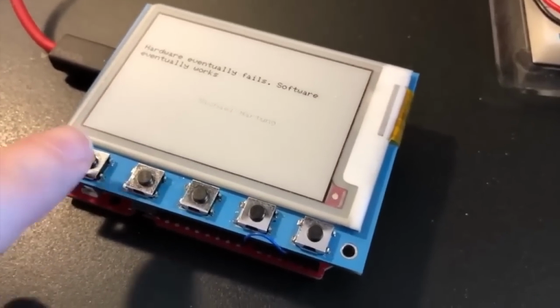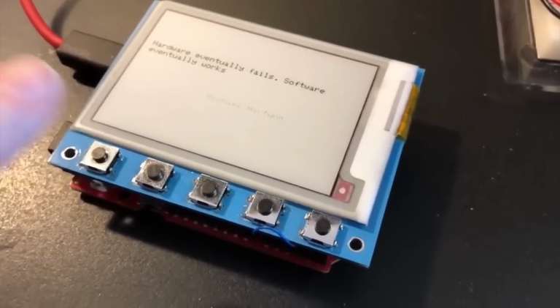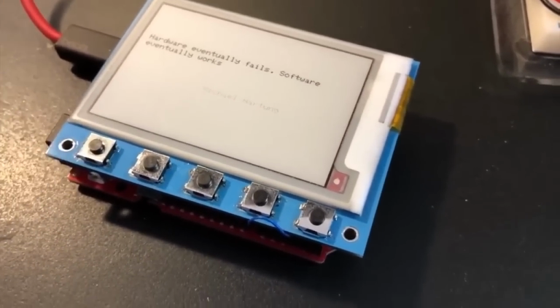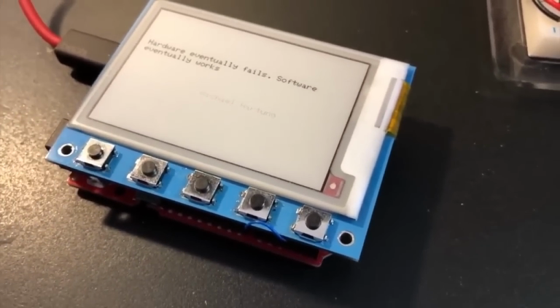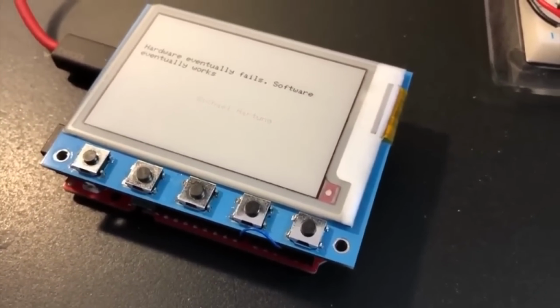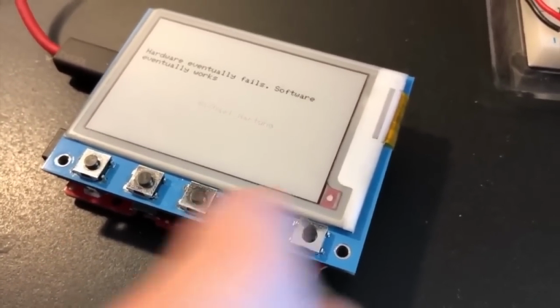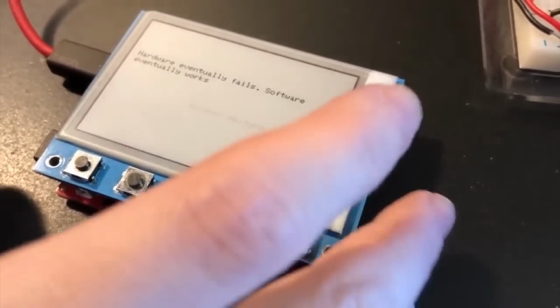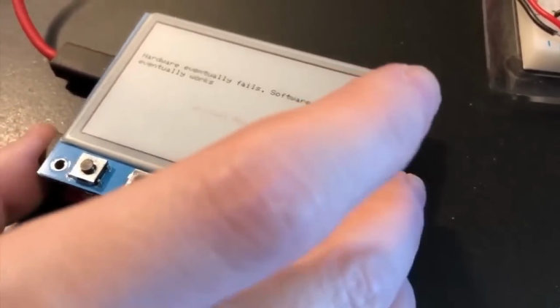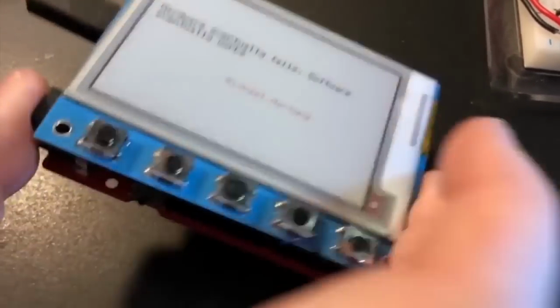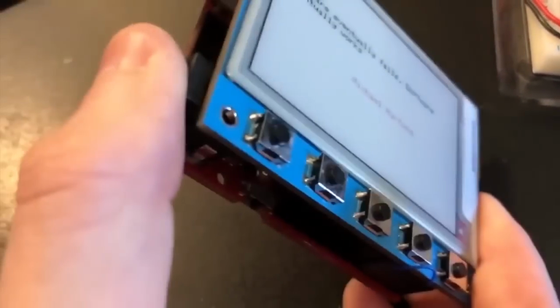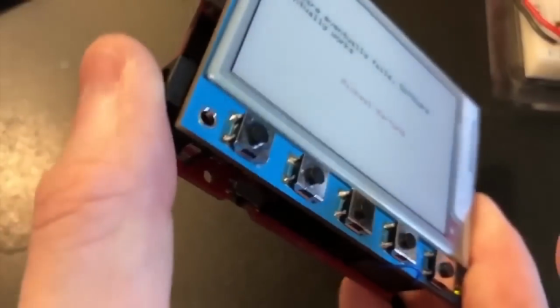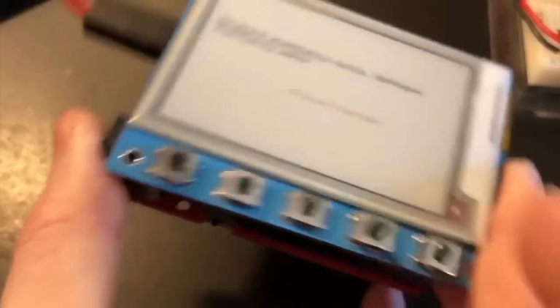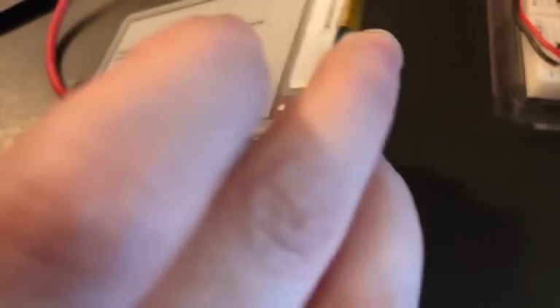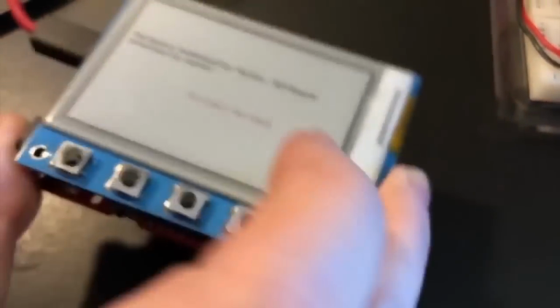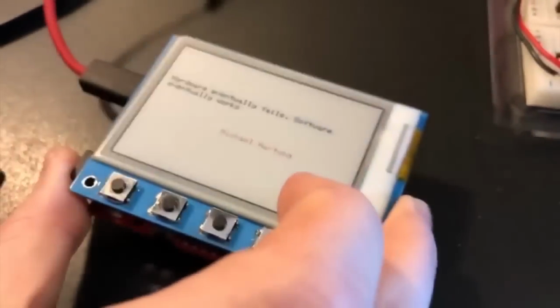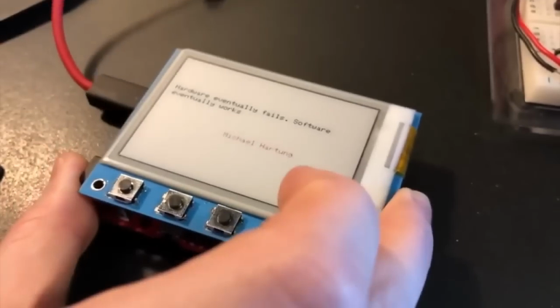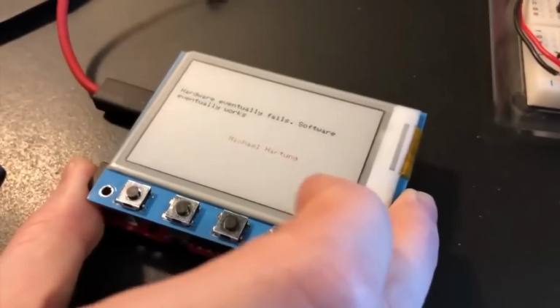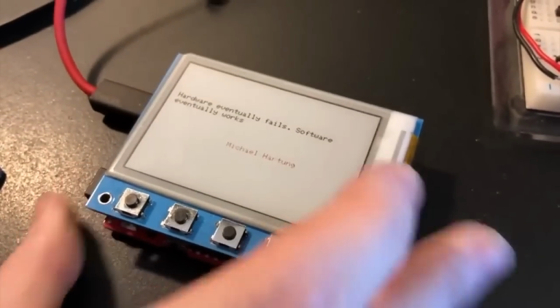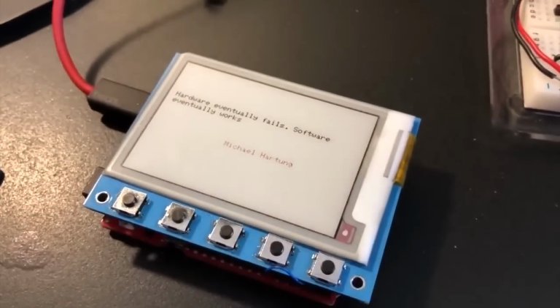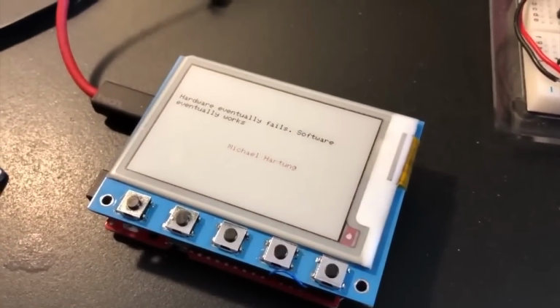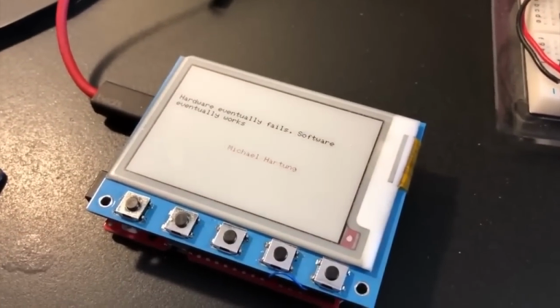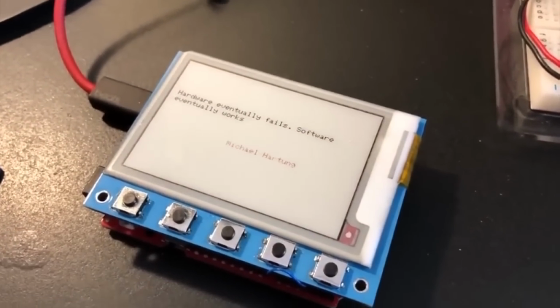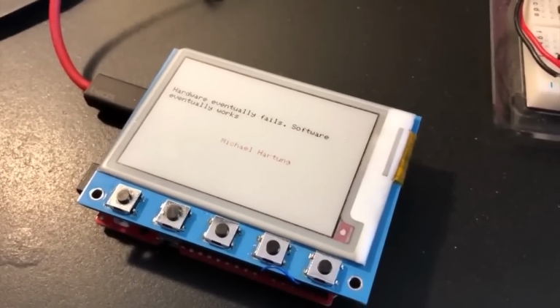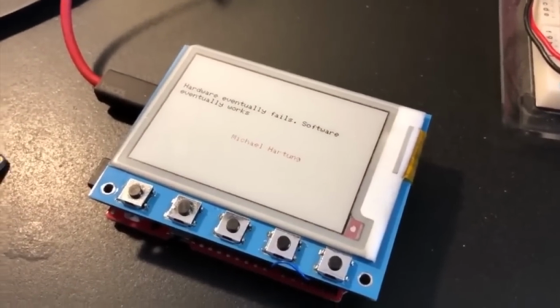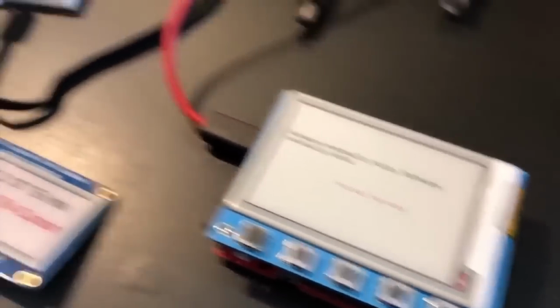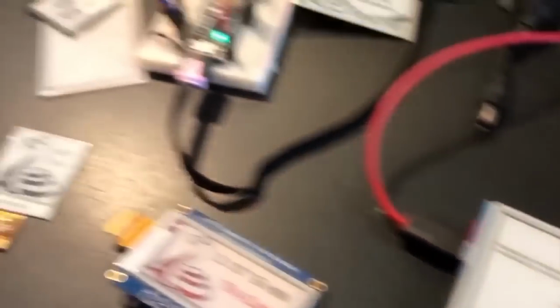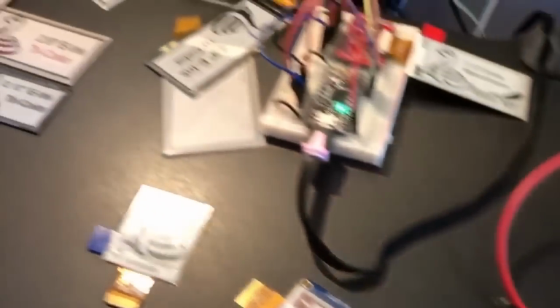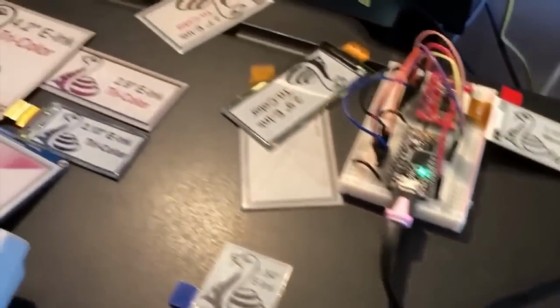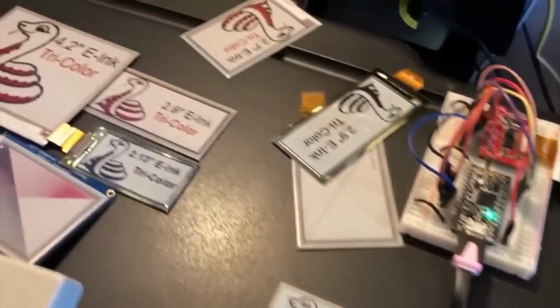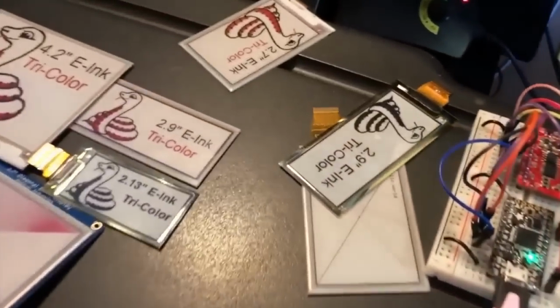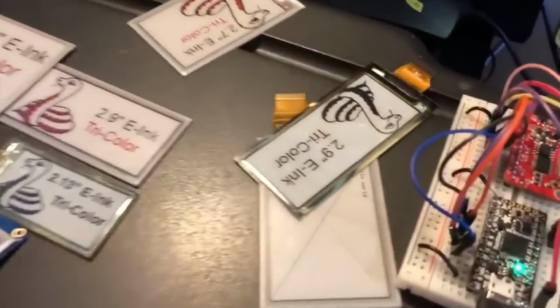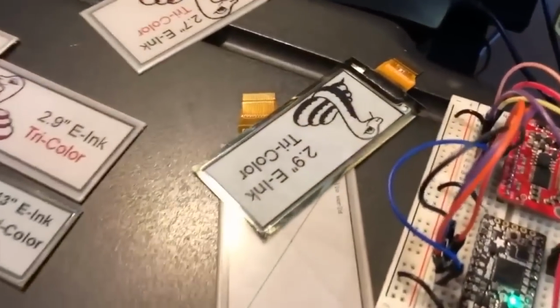Right now it's actually getting quotes from Adafruit.com using the new Wi-Fi enabled Metro M4 Airlift. So this is all e-ink all the time here. All Blinka.